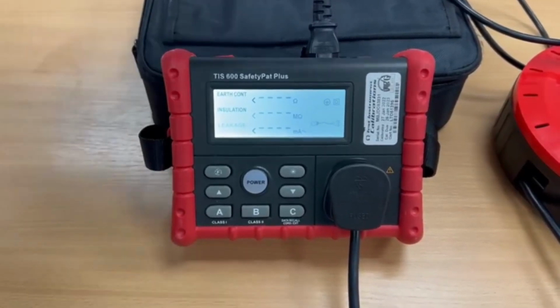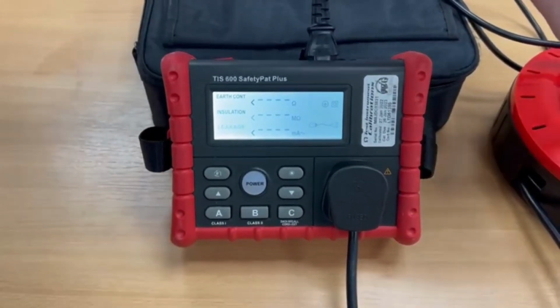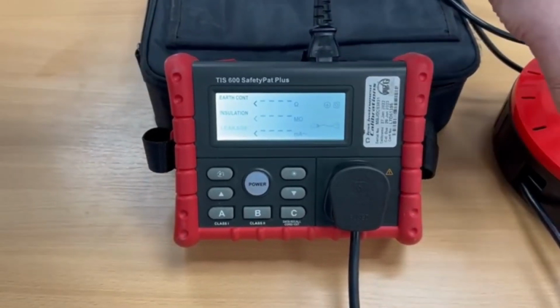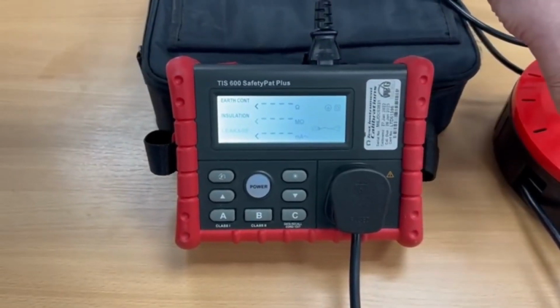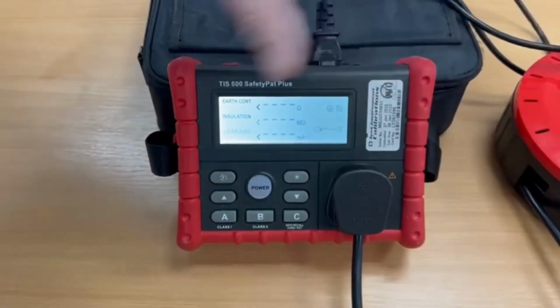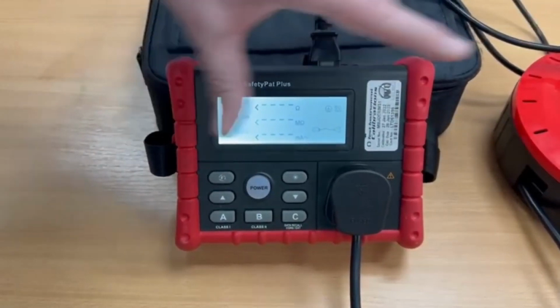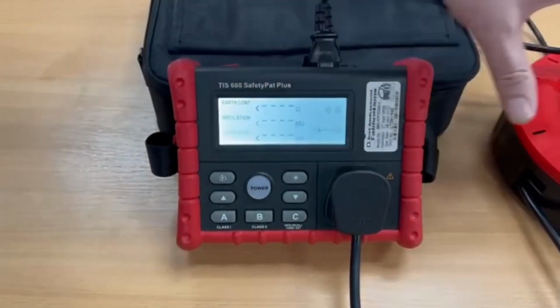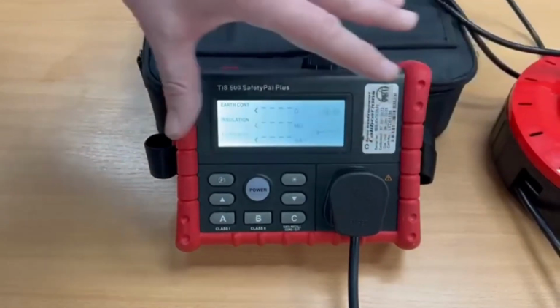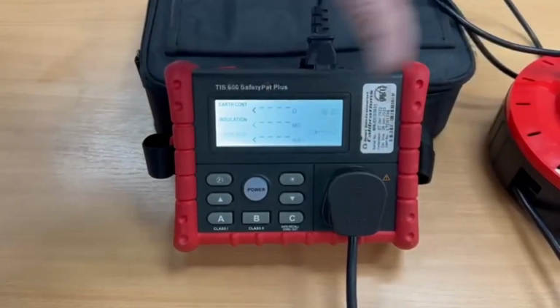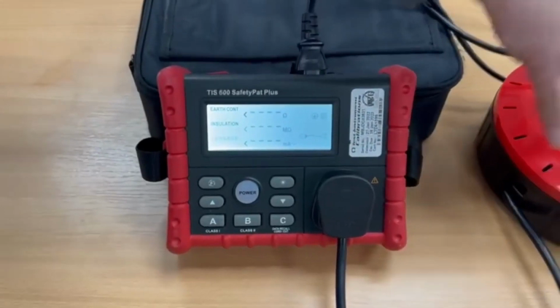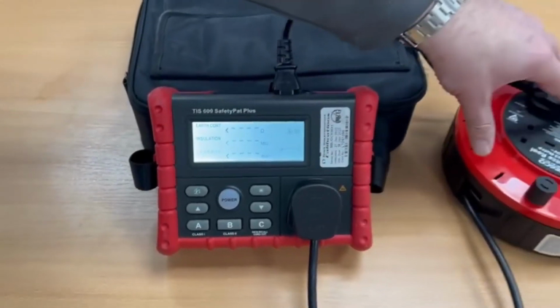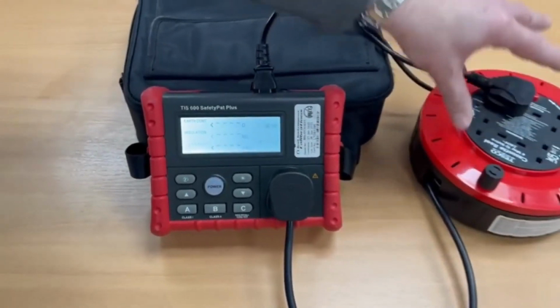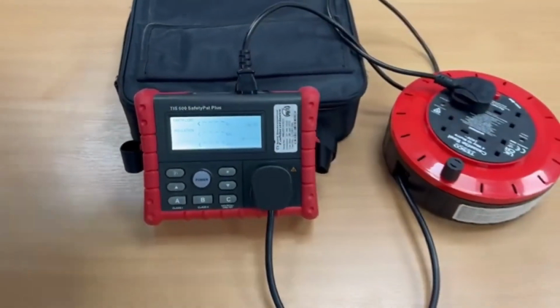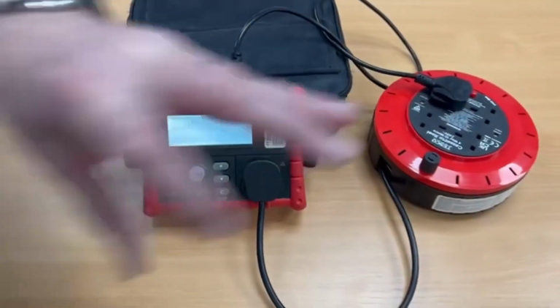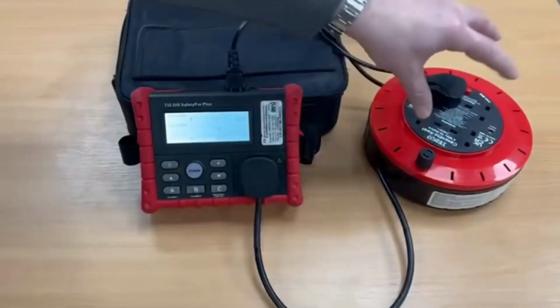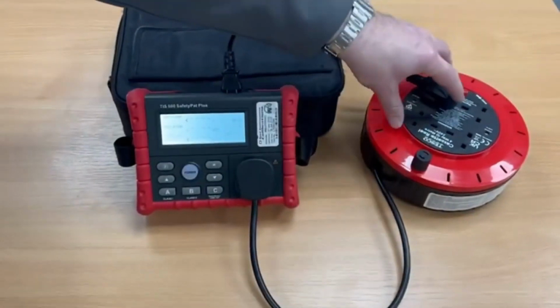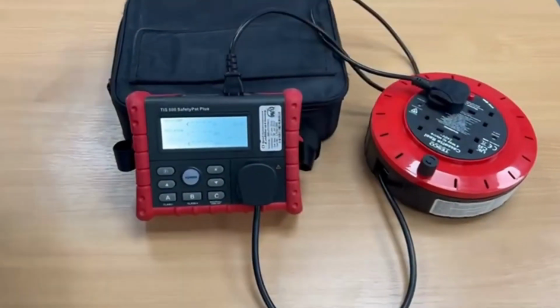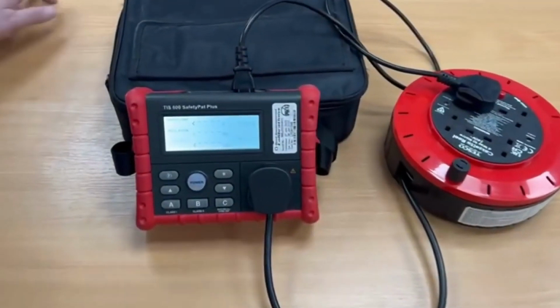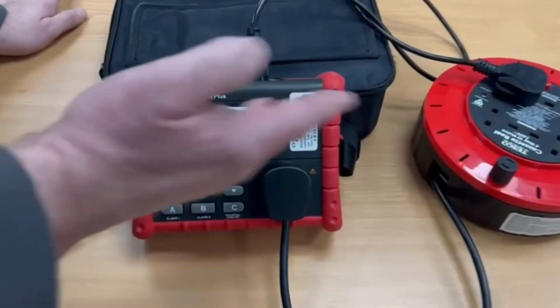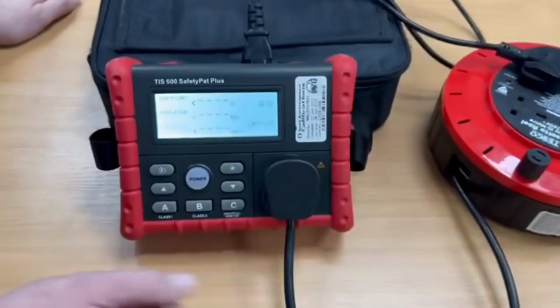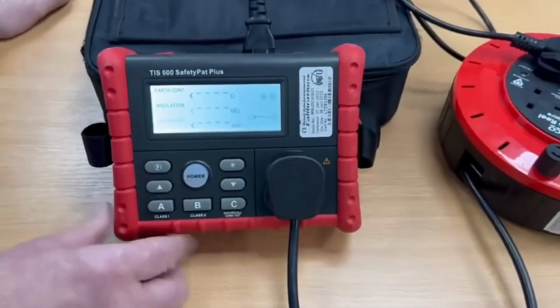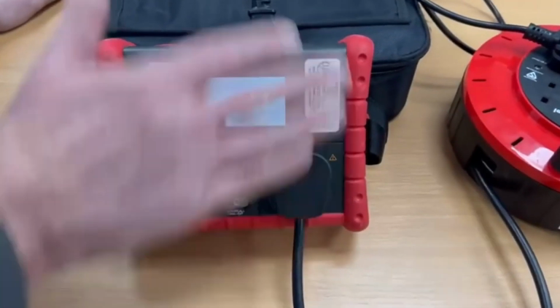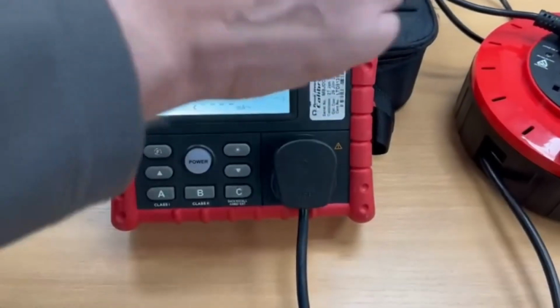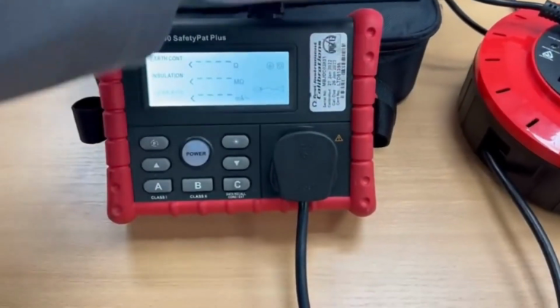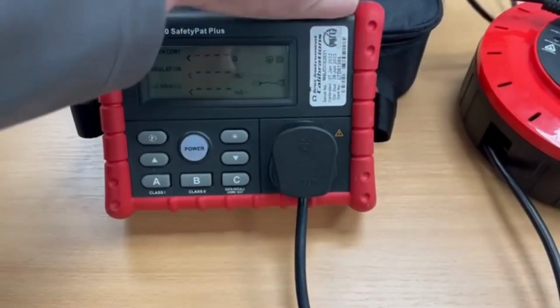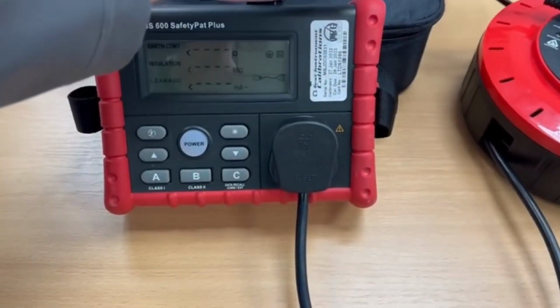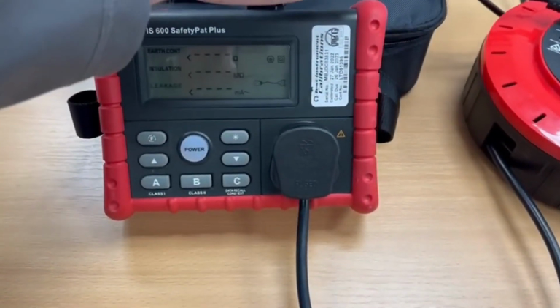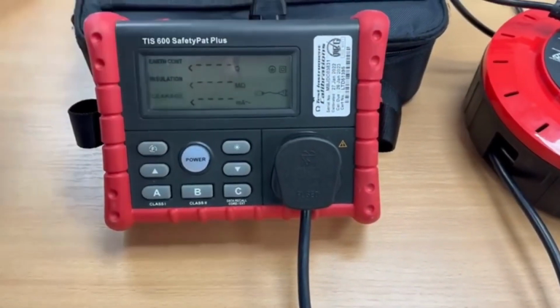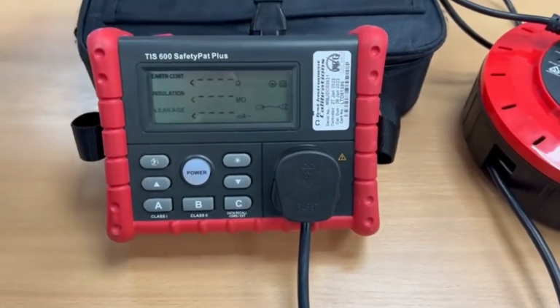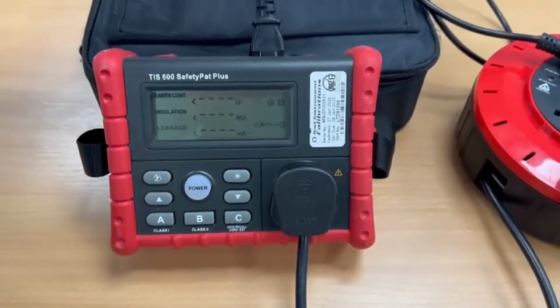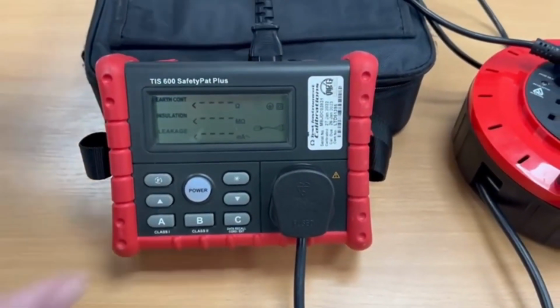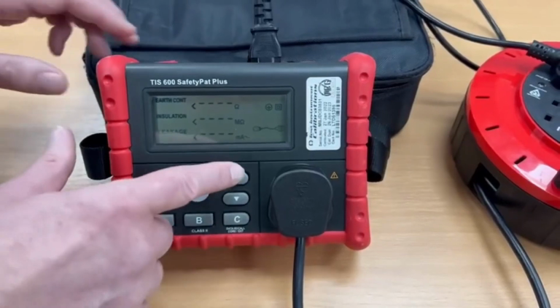The easiest way to demonstrate this tester is to test an extension lead, which I already have connected. It should be unraveled, but for the purpose of this demonstration I'm going to leave it on the coil. We're all plugged in and connected, including the IEC lead which comes with the tester to complete the circuit.